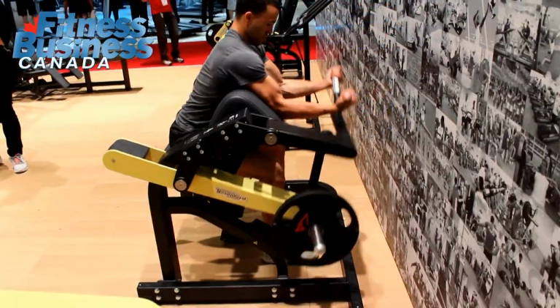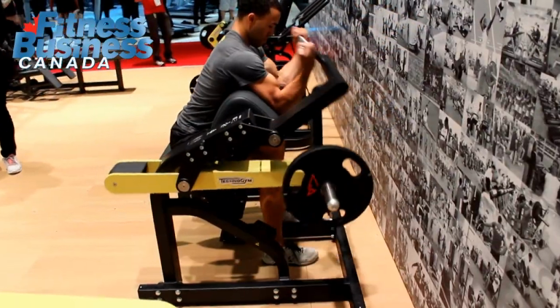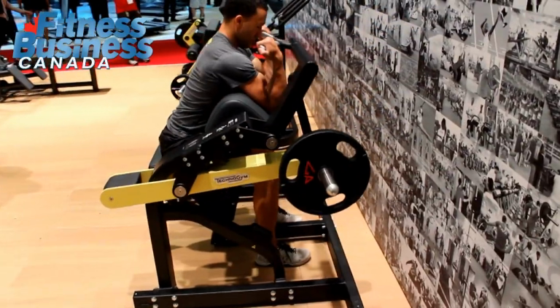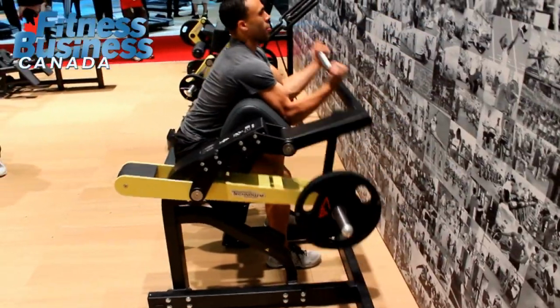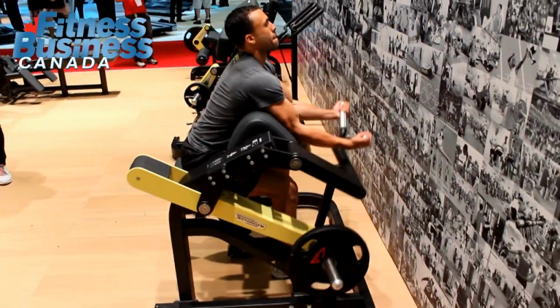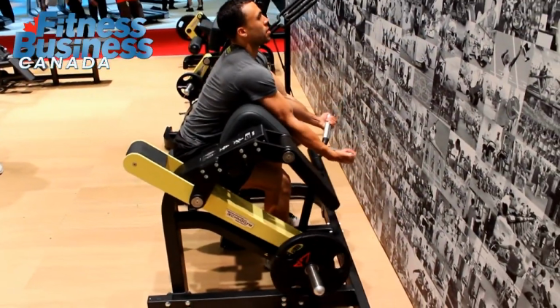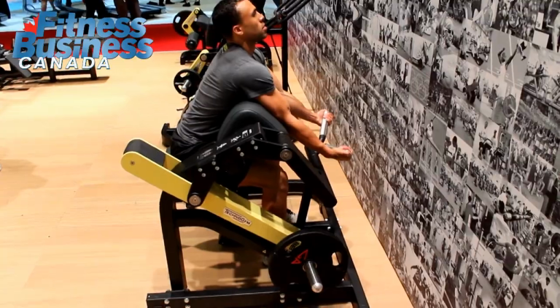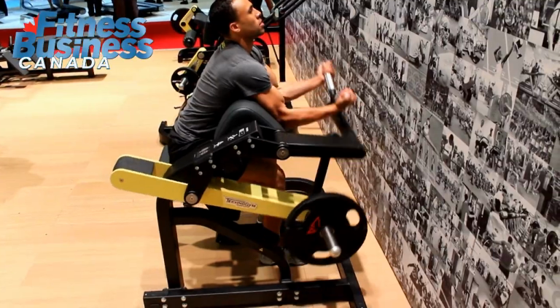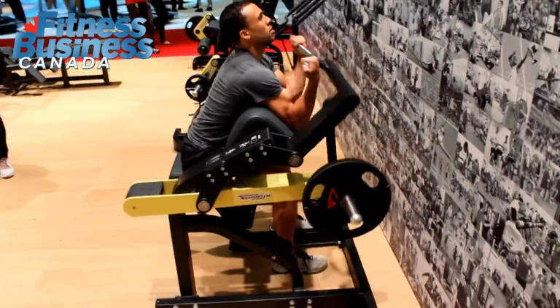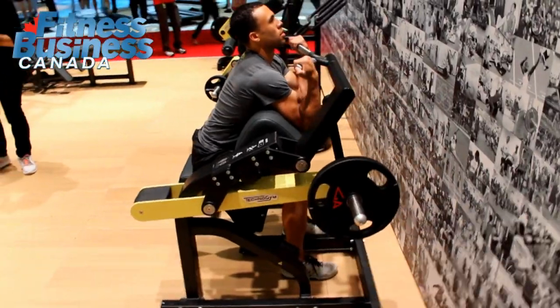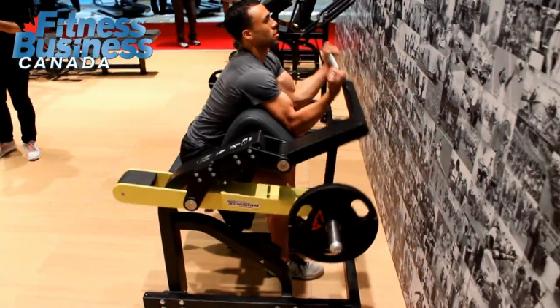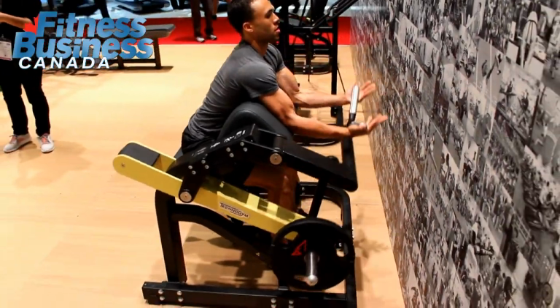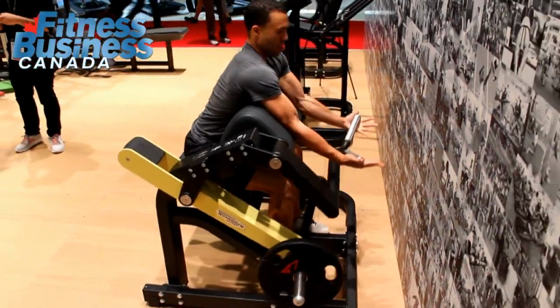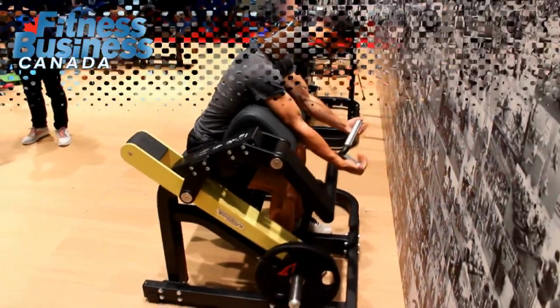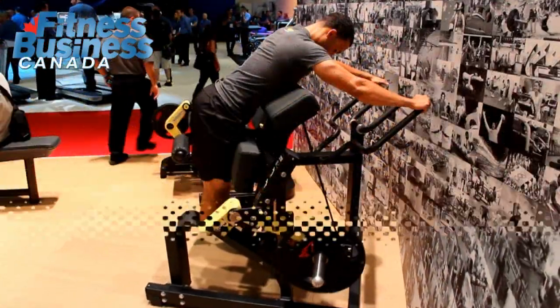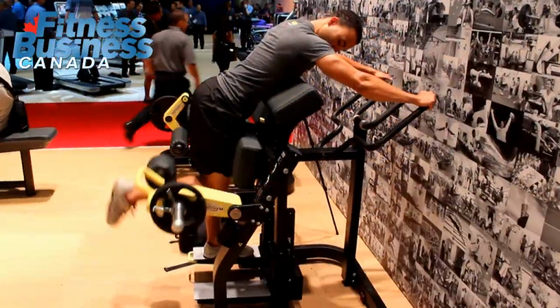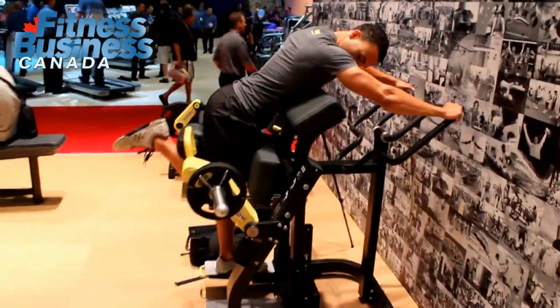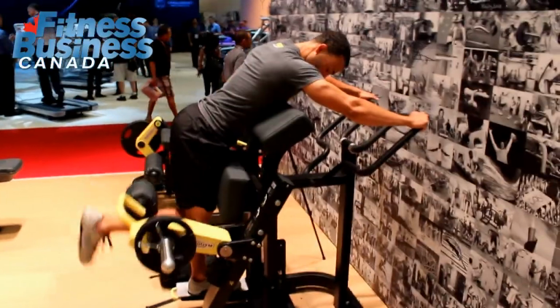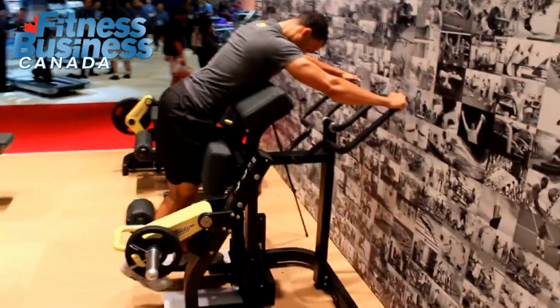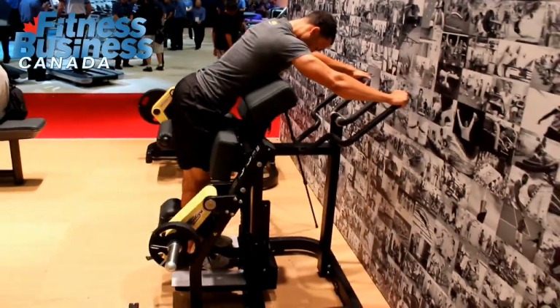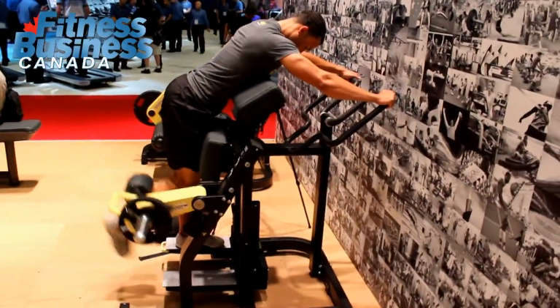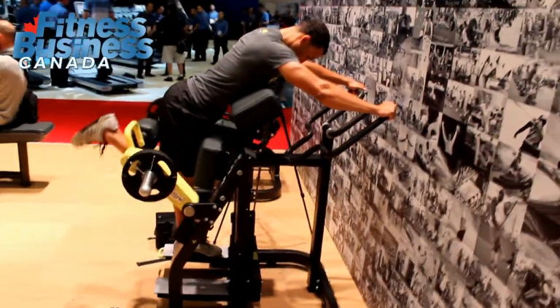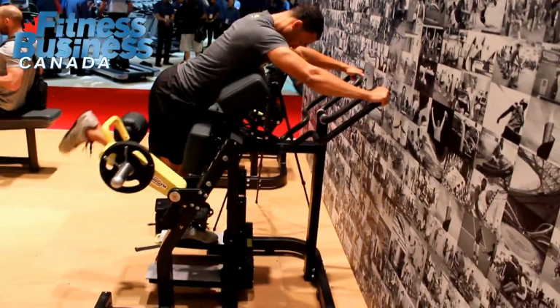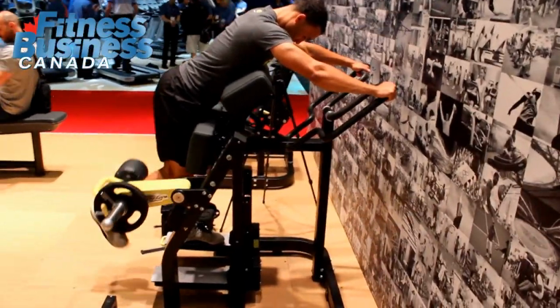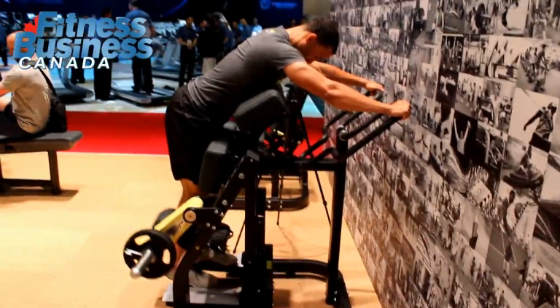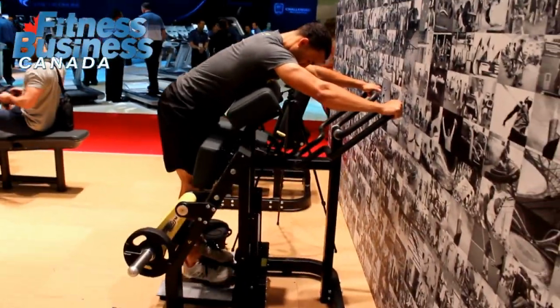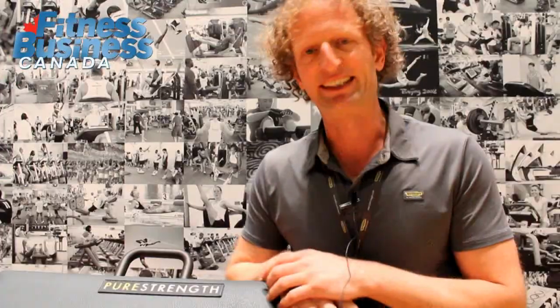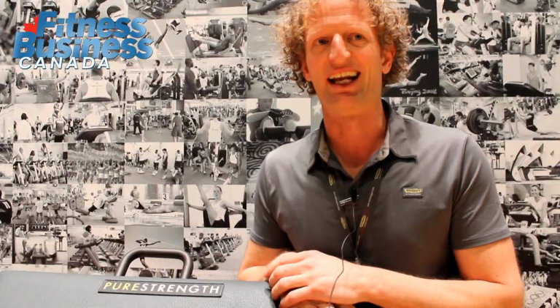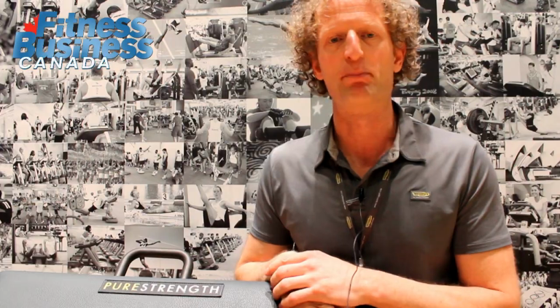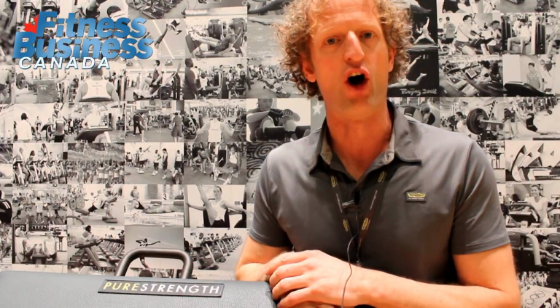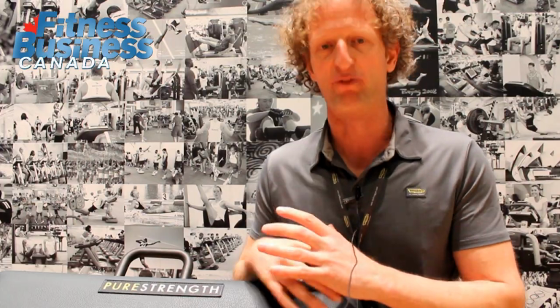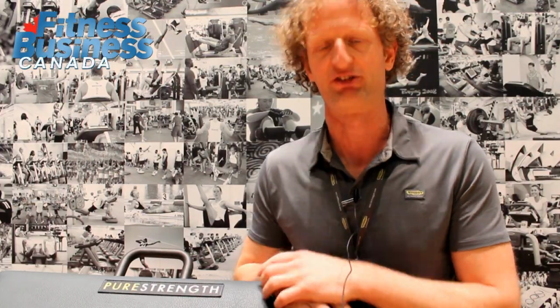At URSA 2015 we are reintroducing five new pieces for the plate loaded machines, as well as a full rack — a power rack — including platforms. So Technogyn is really establishing their line in plate loaded and performance training.